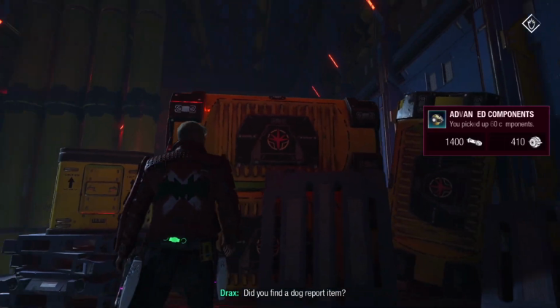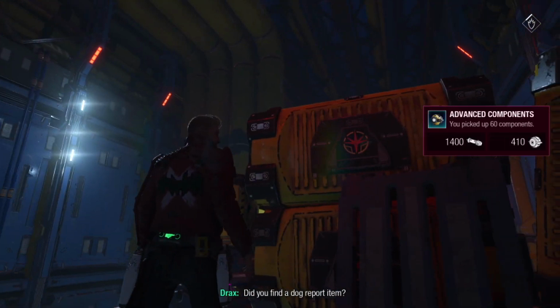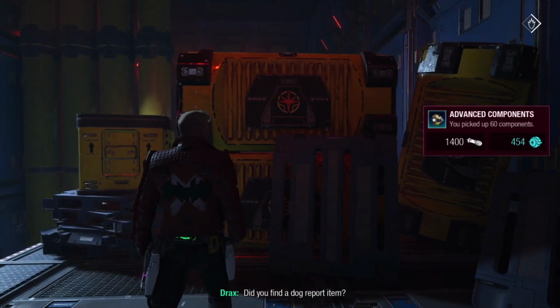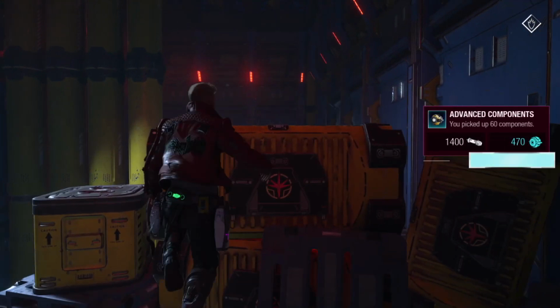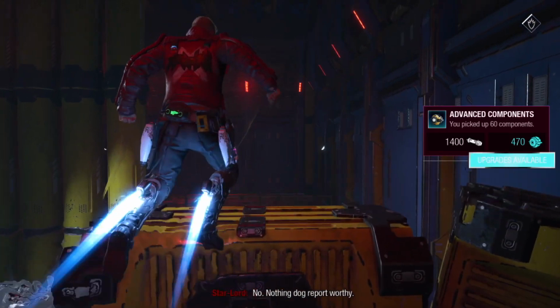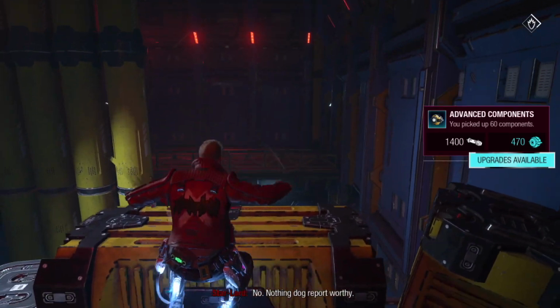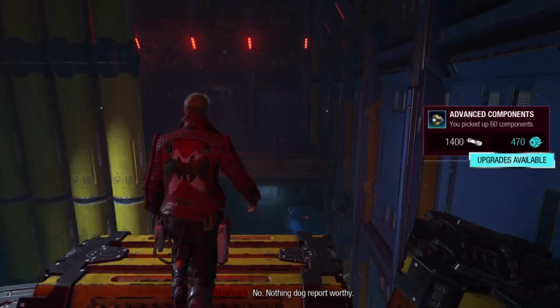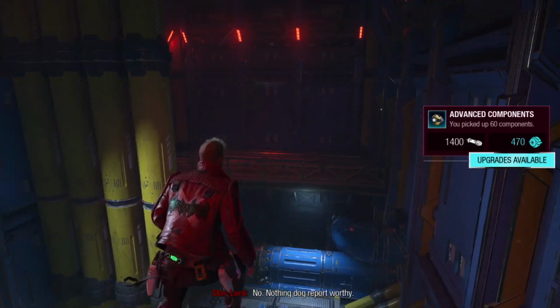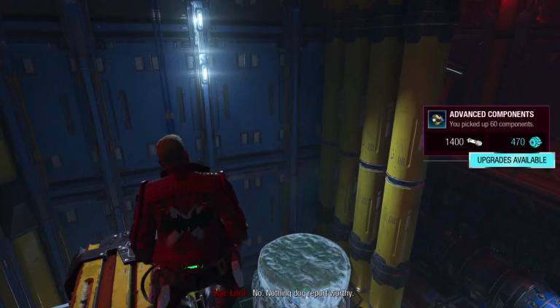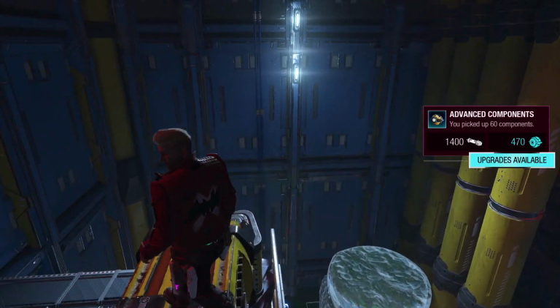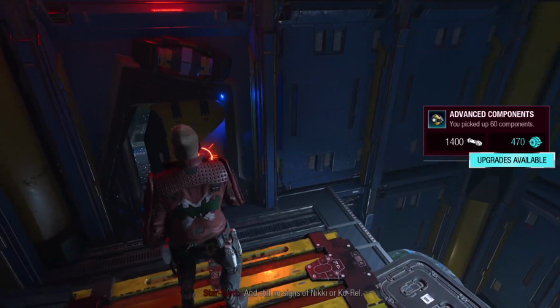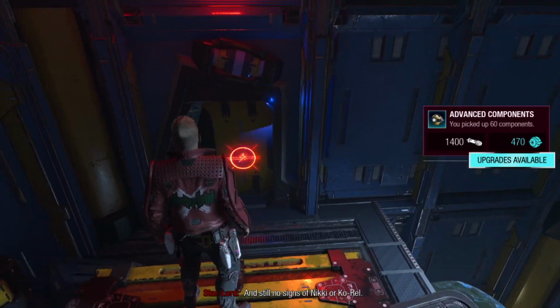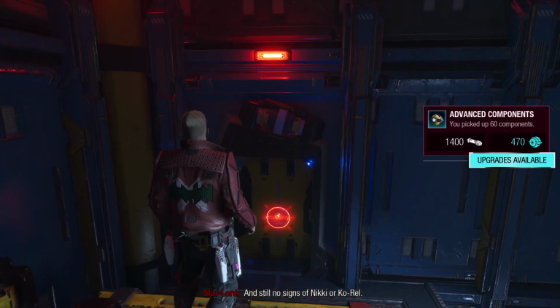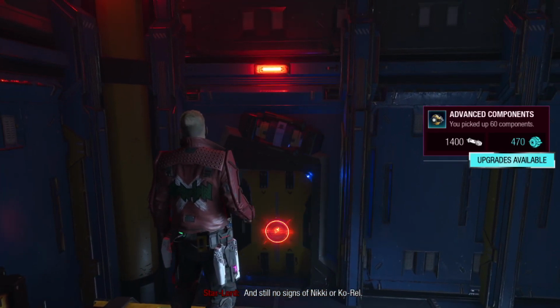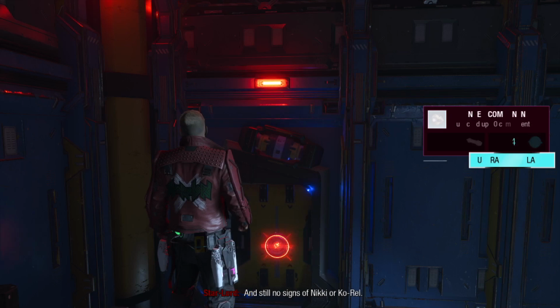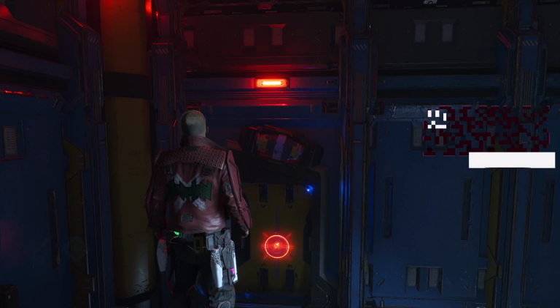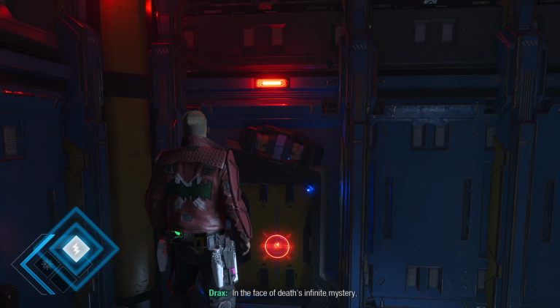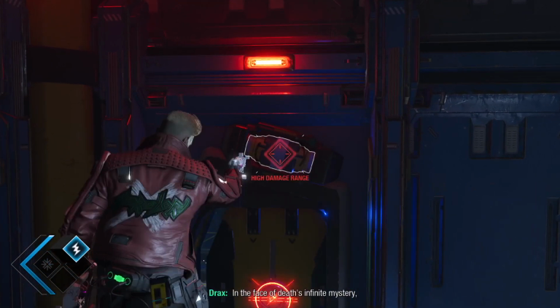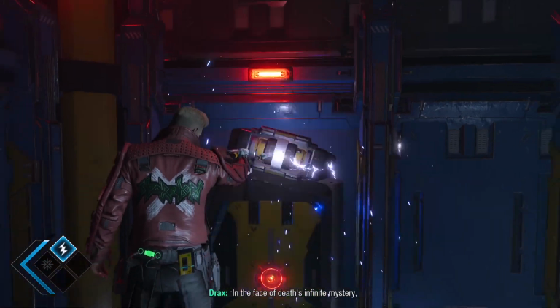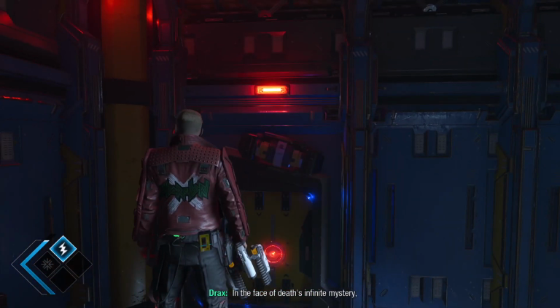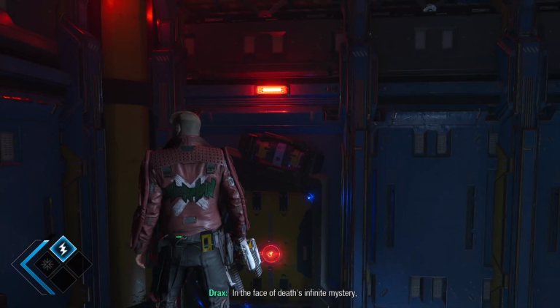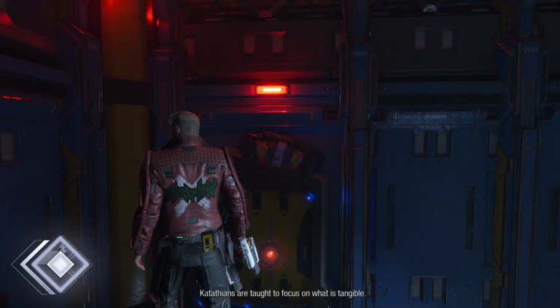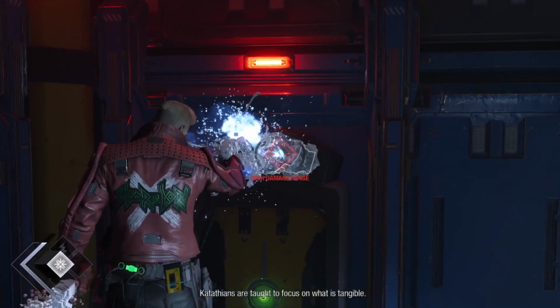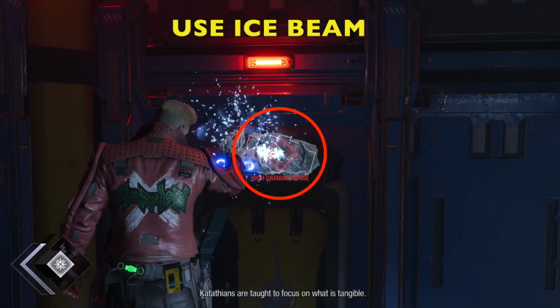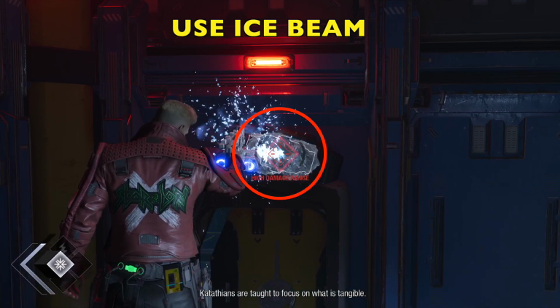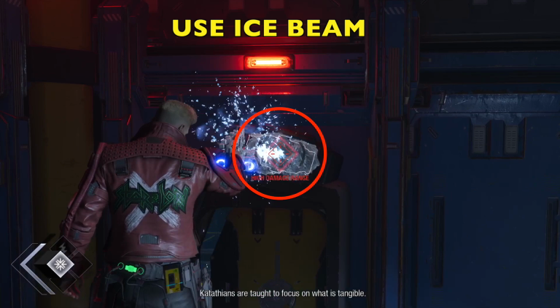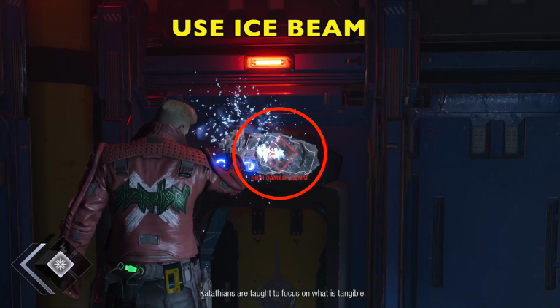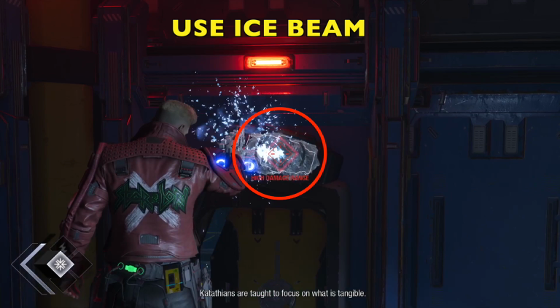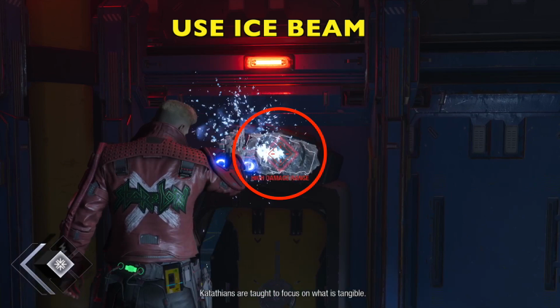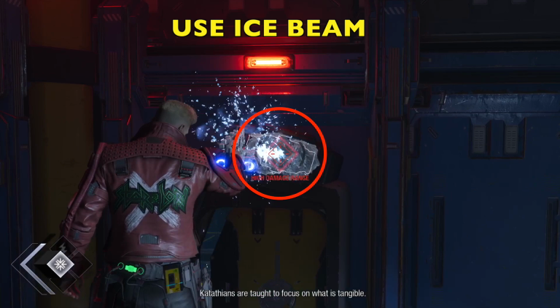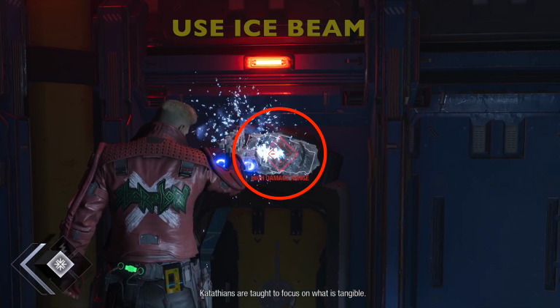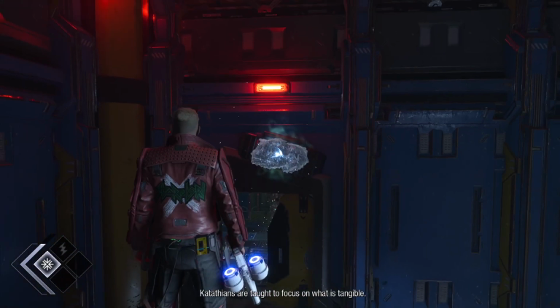When you collect your goodies, getting out of here could be tricky. What I did is jump up on these crates, and then you don't want to use your electrical — you want to switch over to your ice beam and freeze that little motor, and that will open up the door for you.